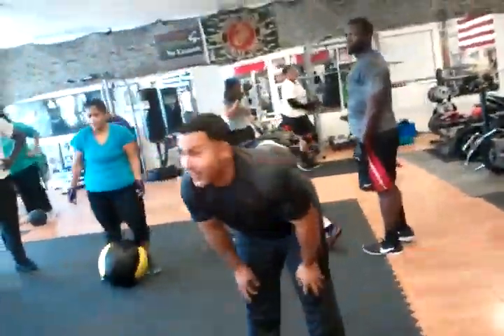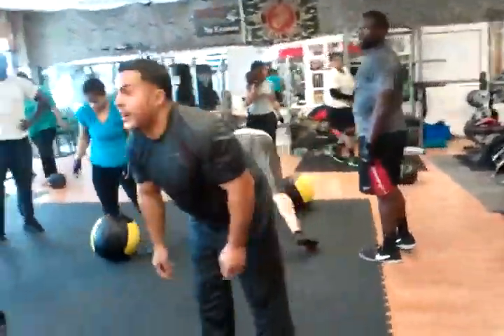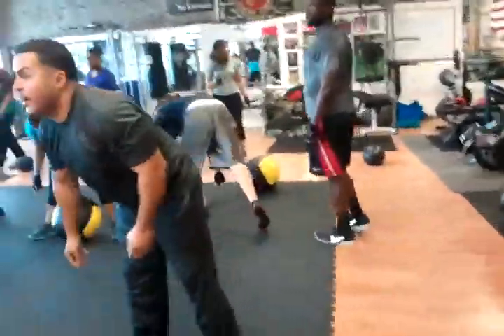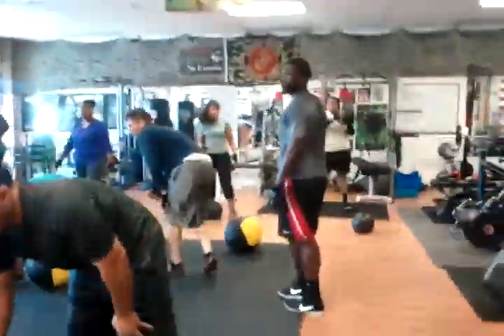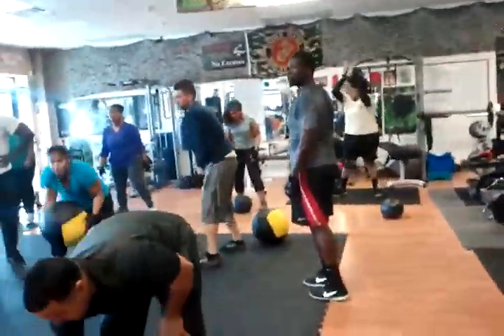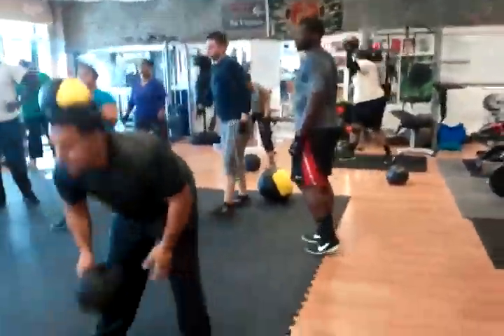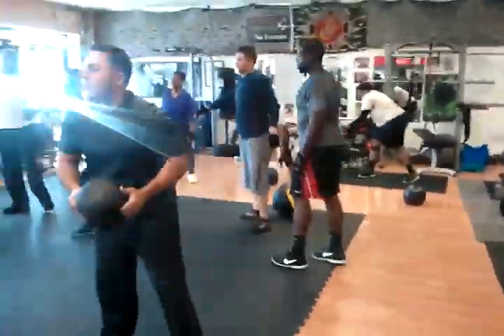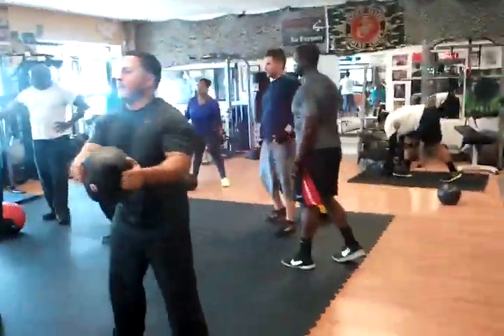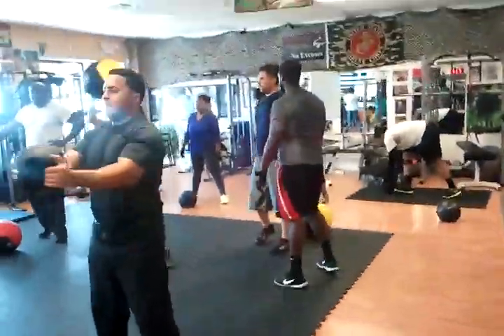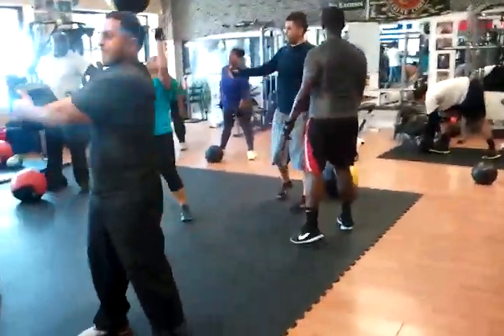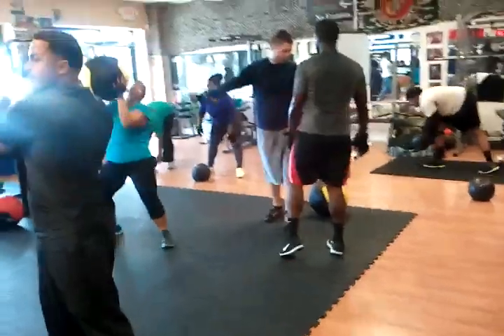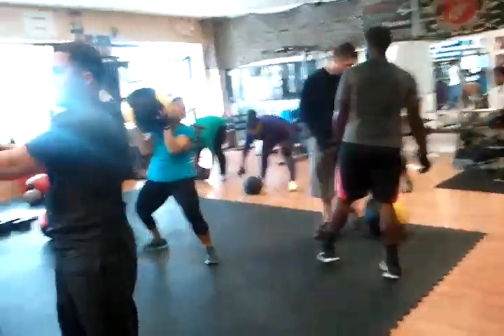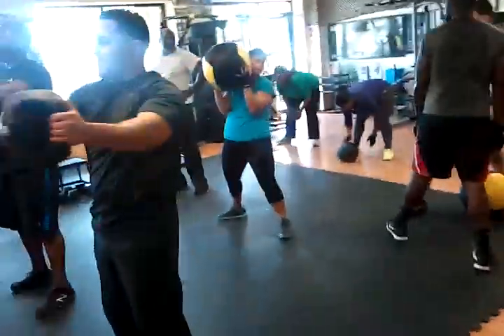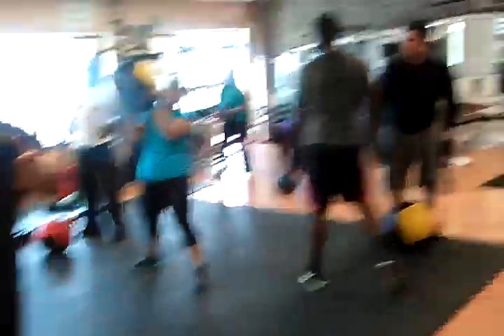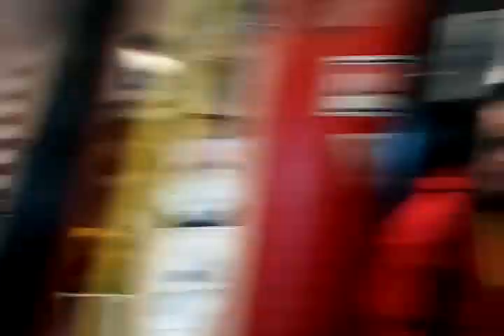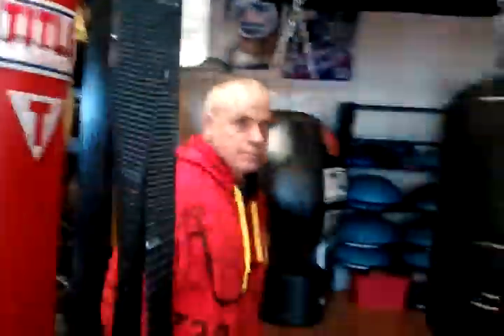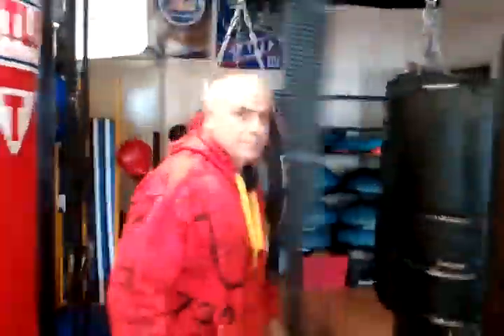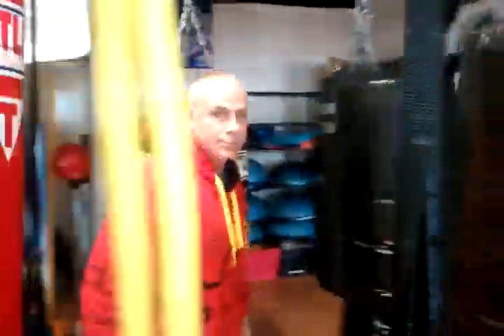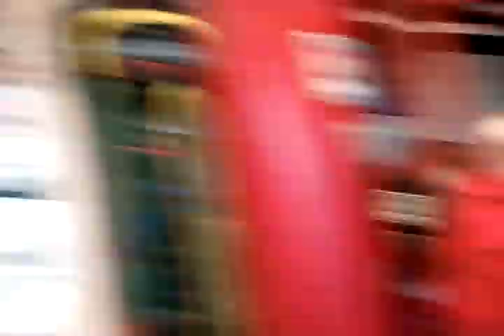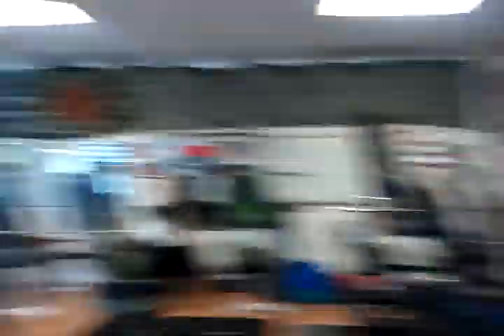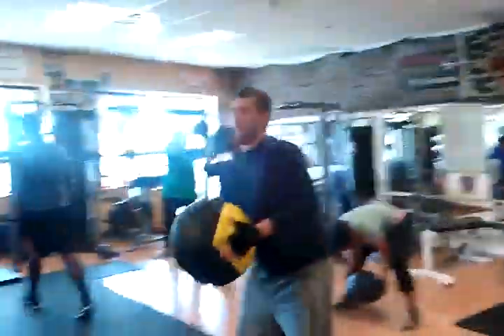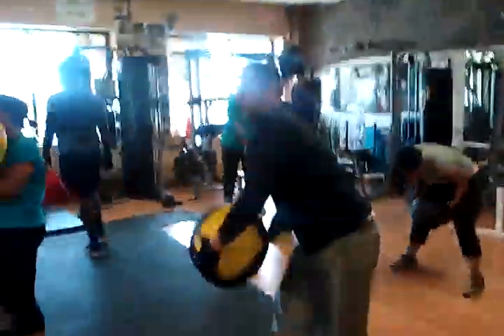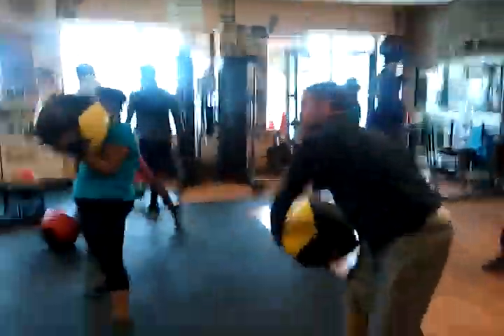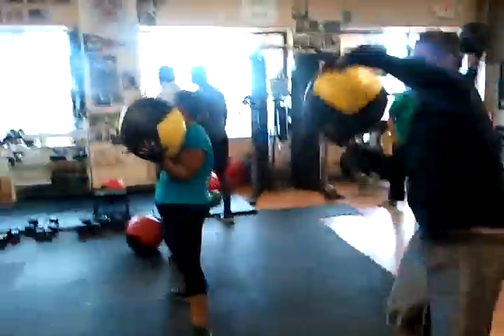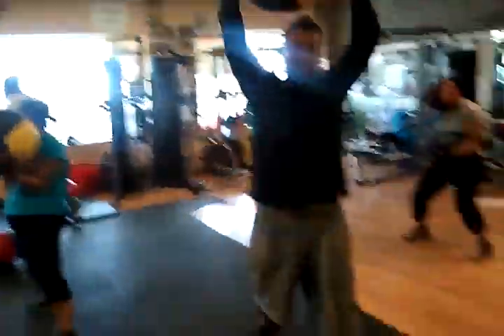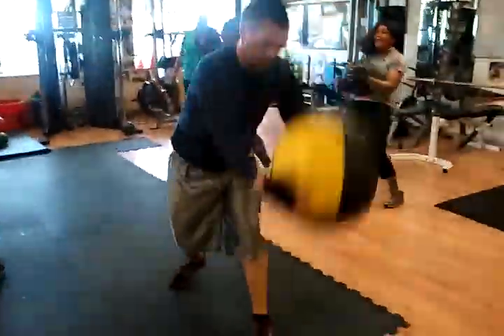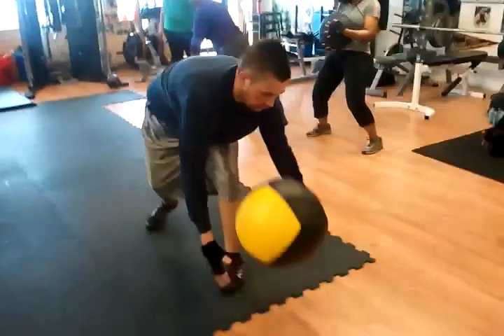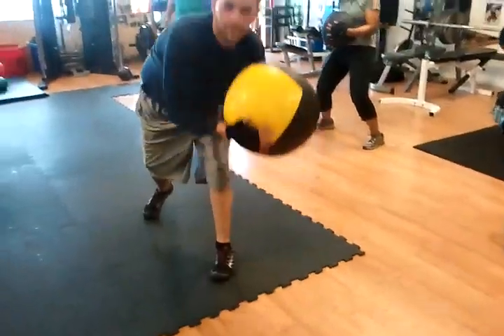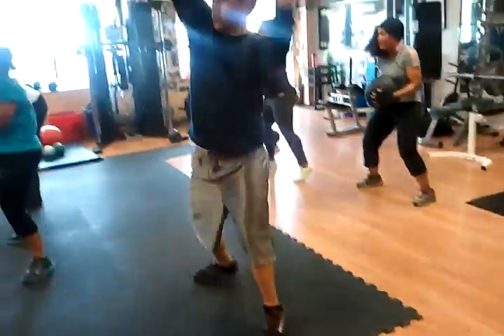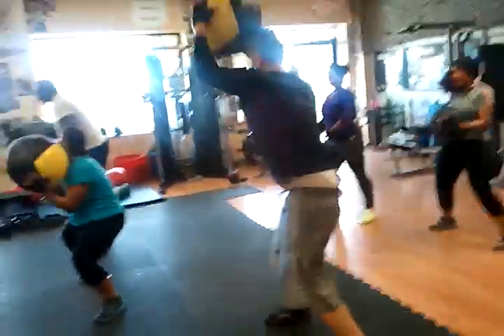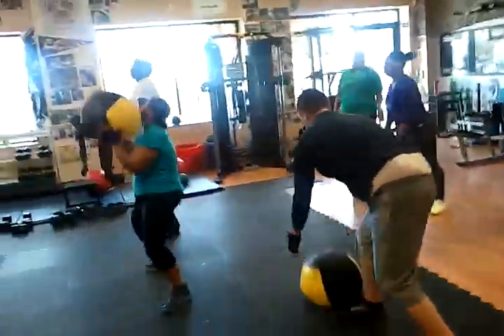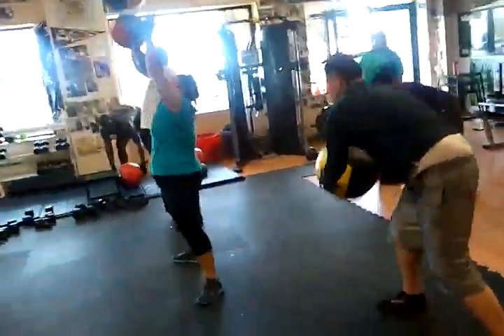Let's go, set 2. Smash it, smash it. Twist, head up, chest out.